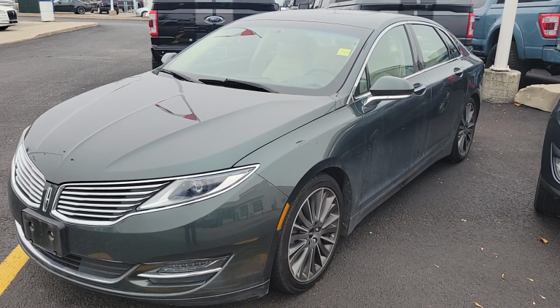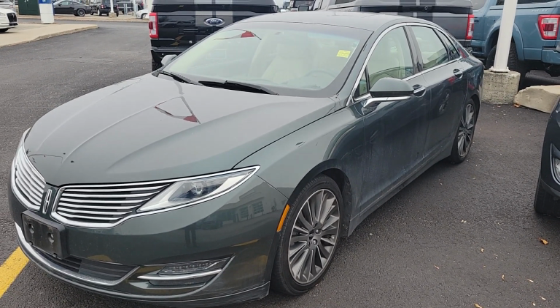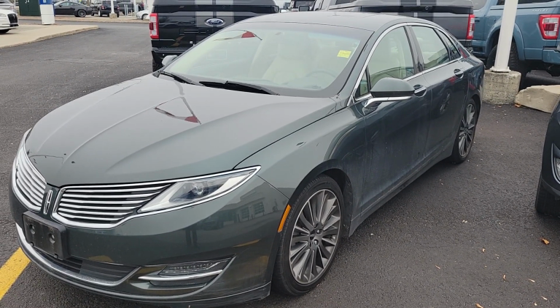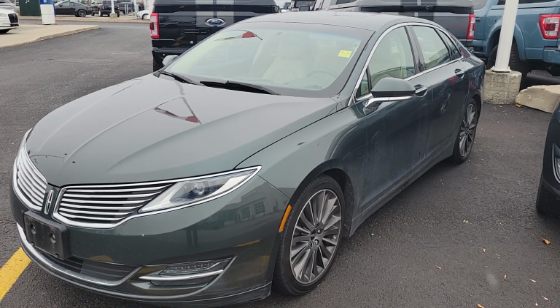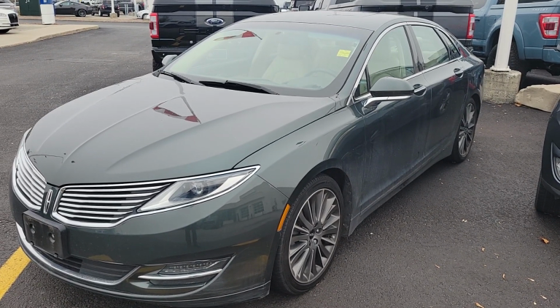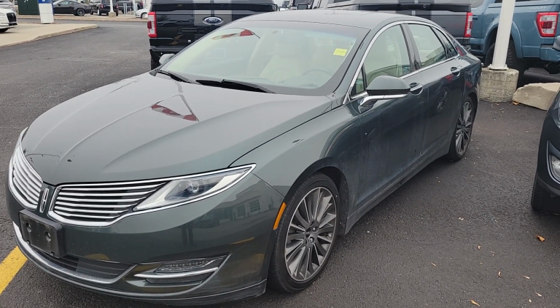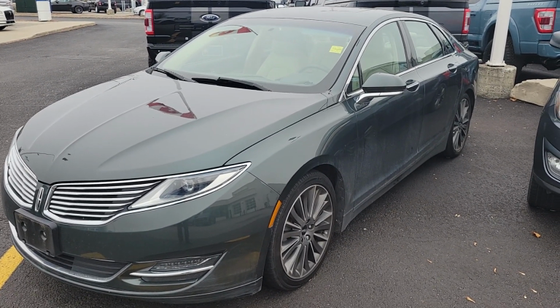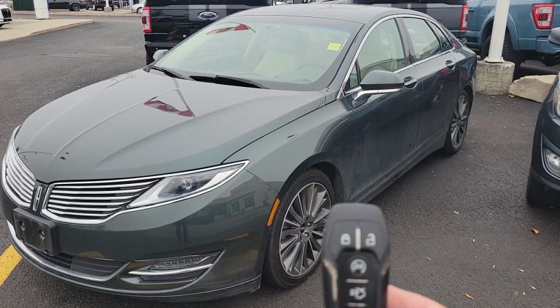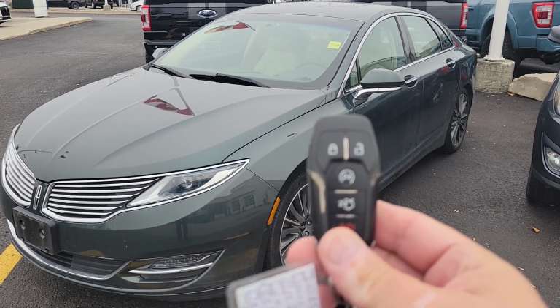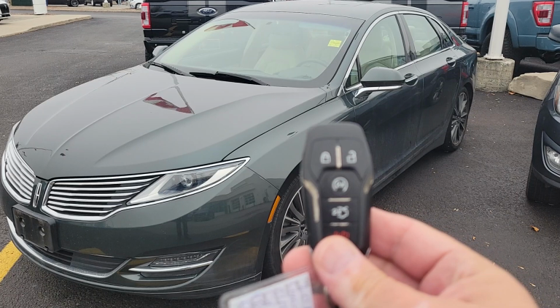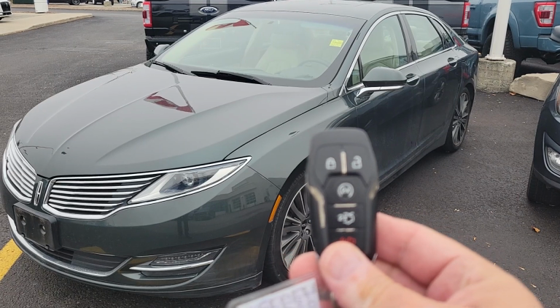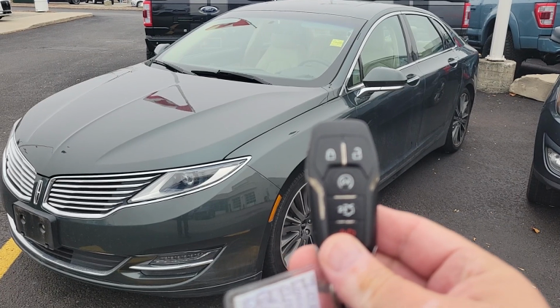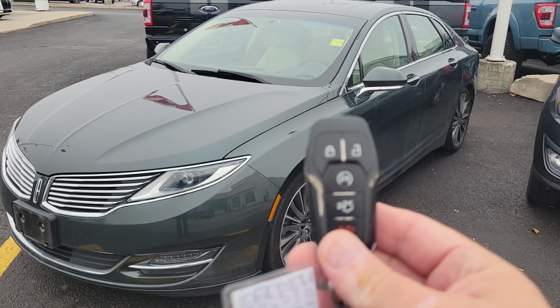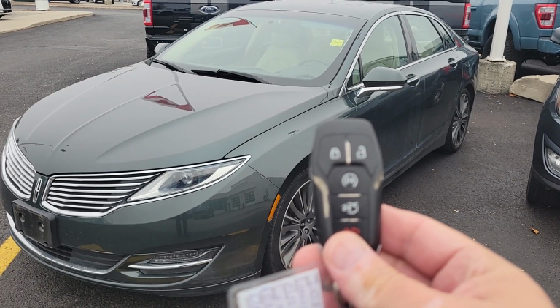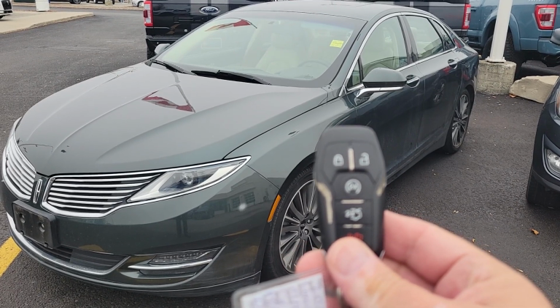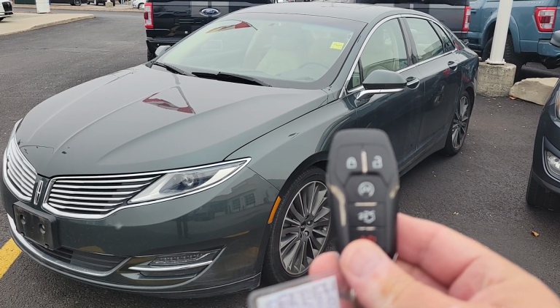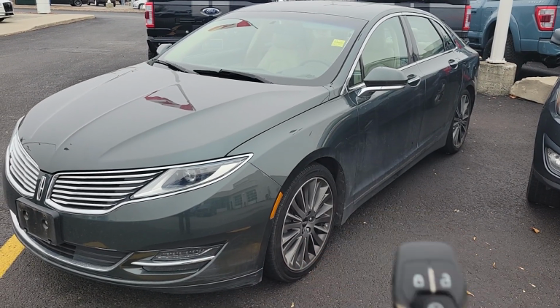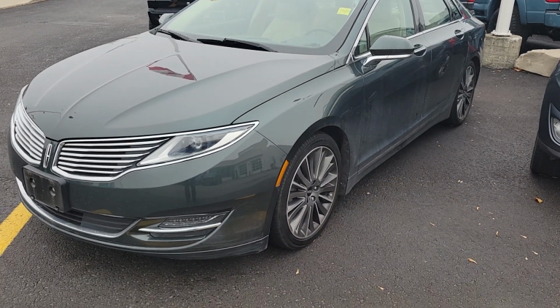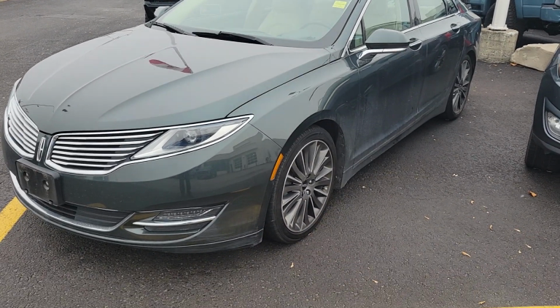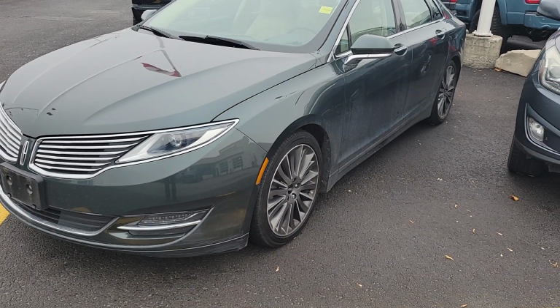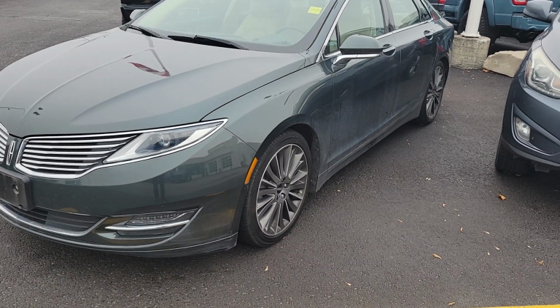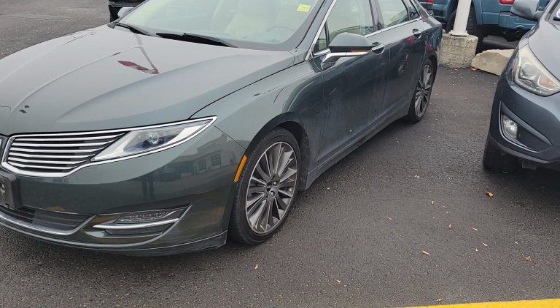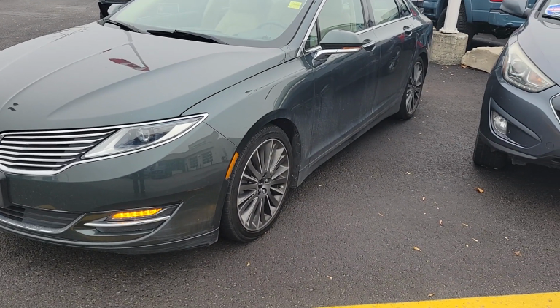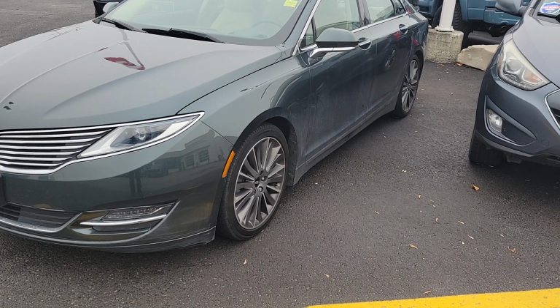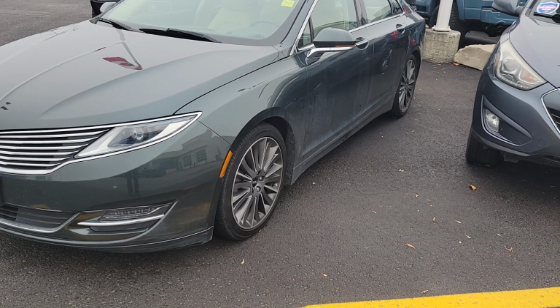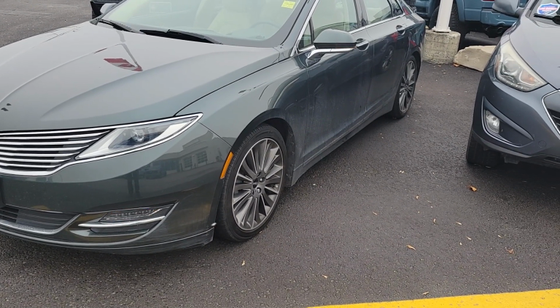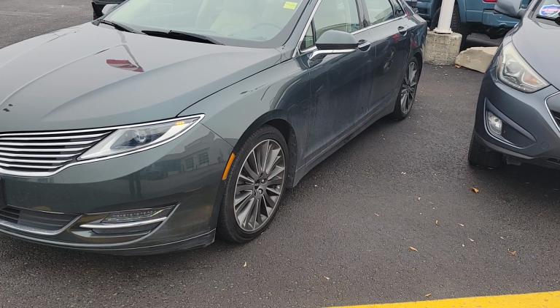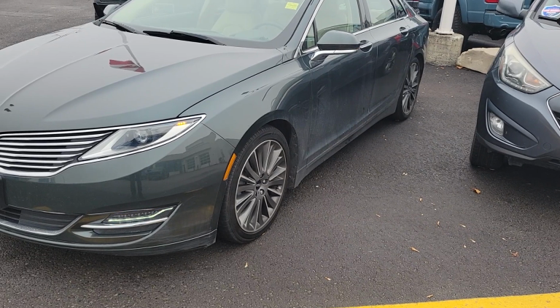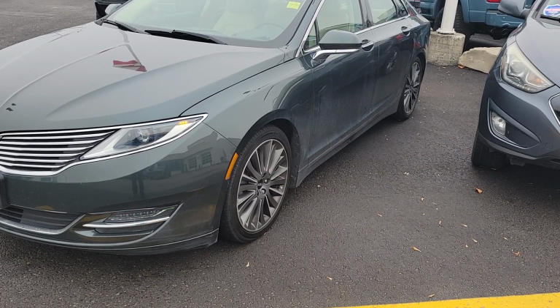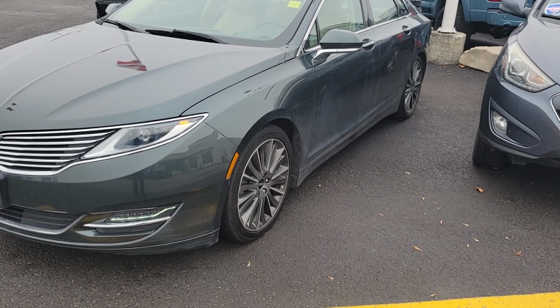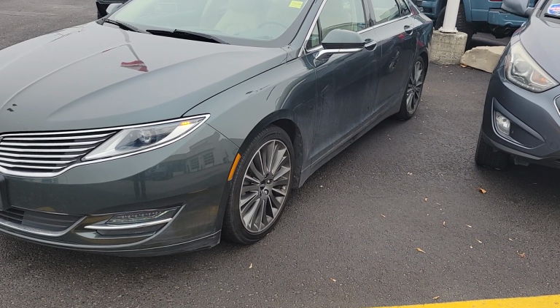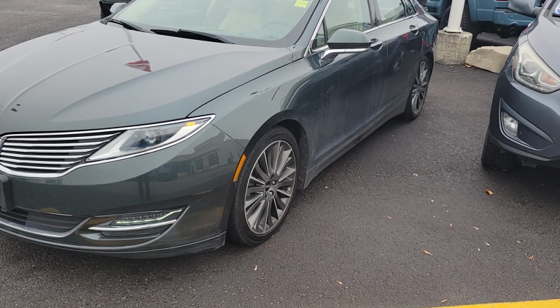Somebody bought another Lincoln, so I'll just show you the remote real quick. It does have auto start — you just push the lock button, then push the start button twice and it starts up.